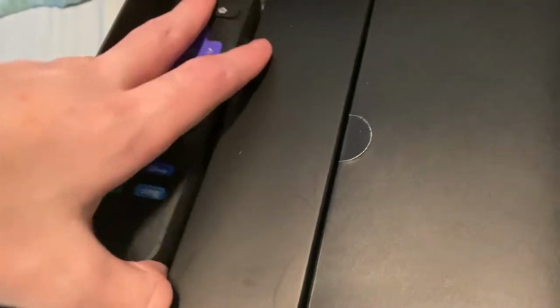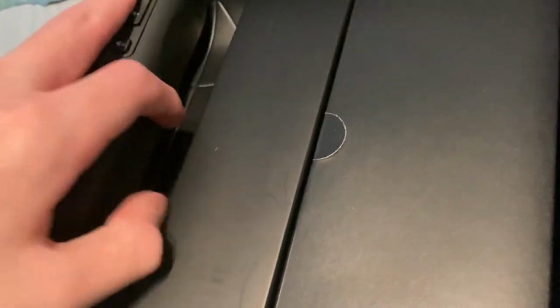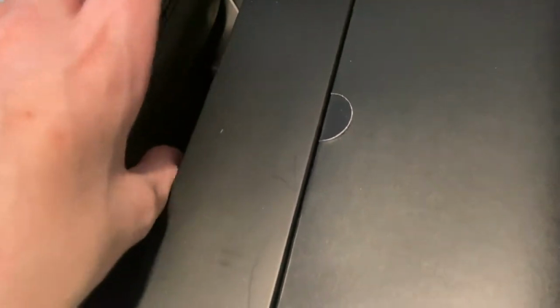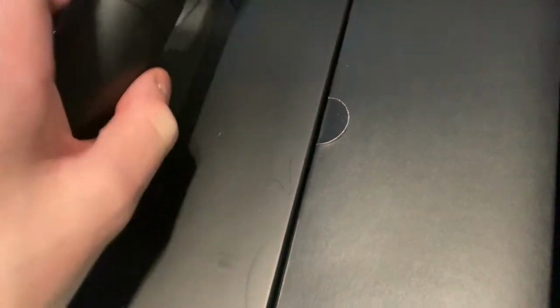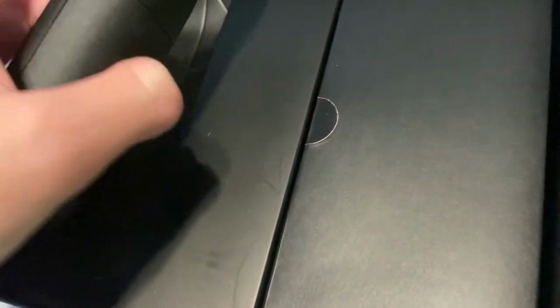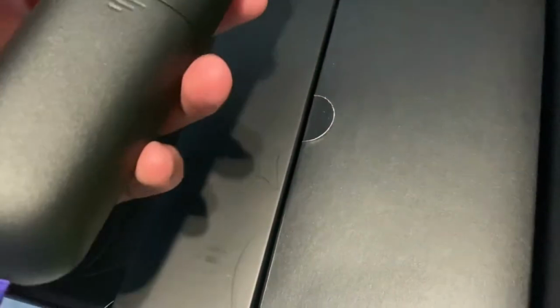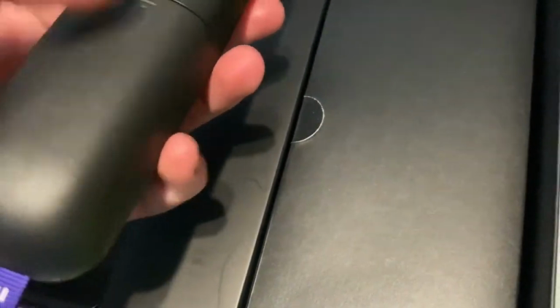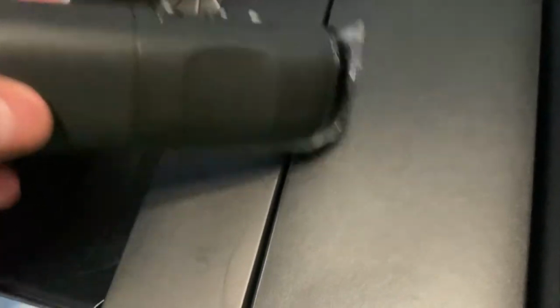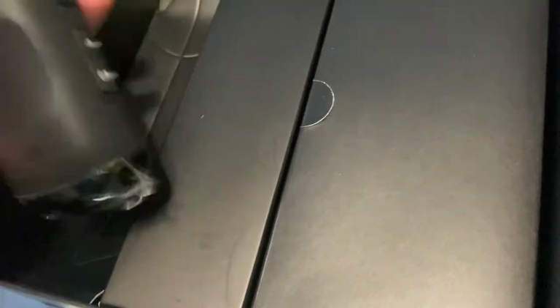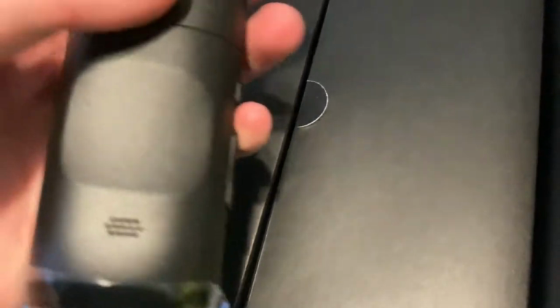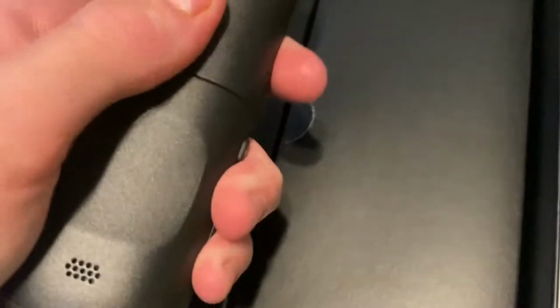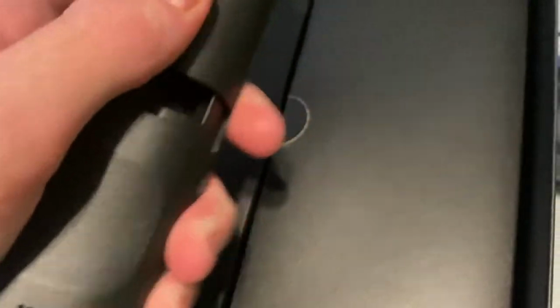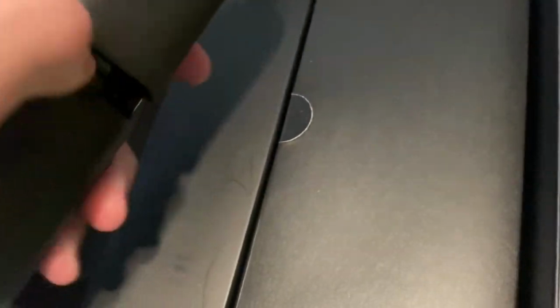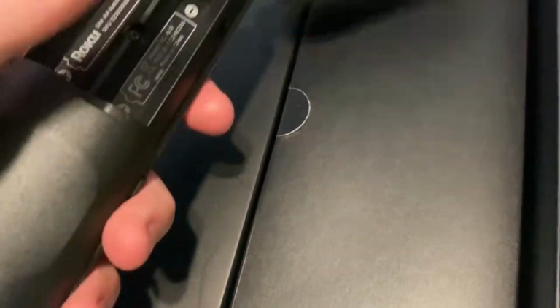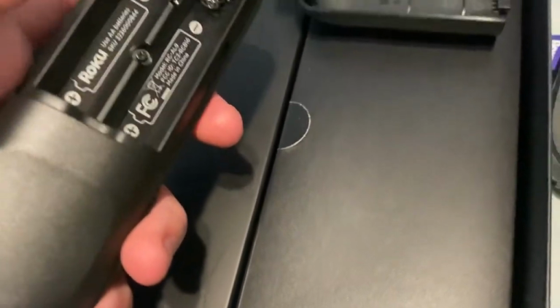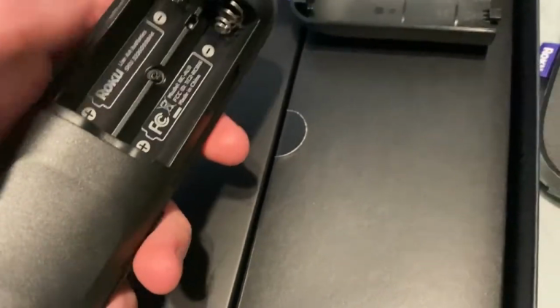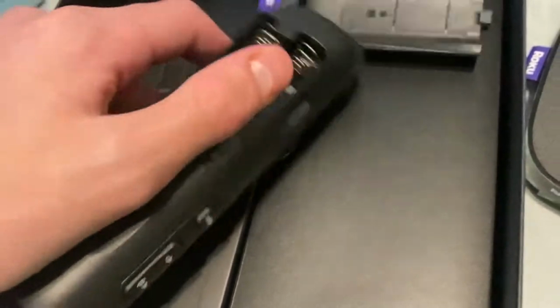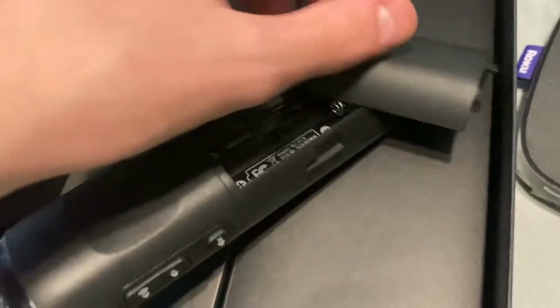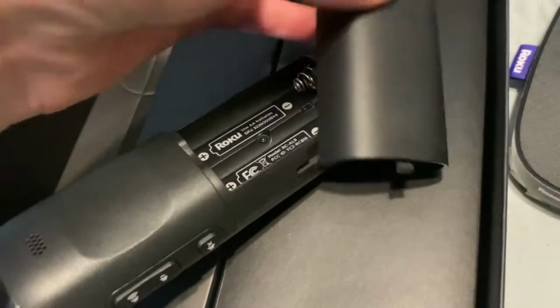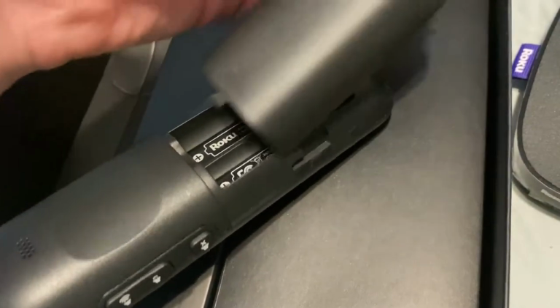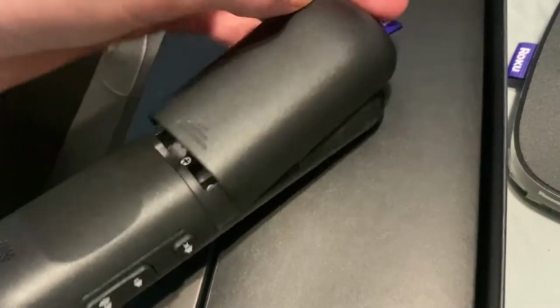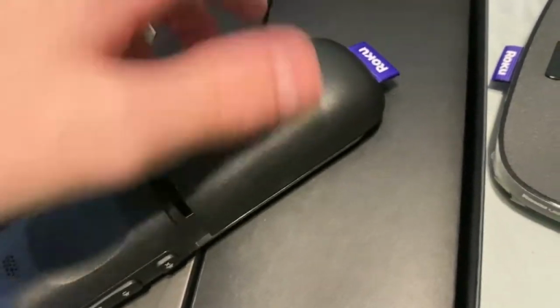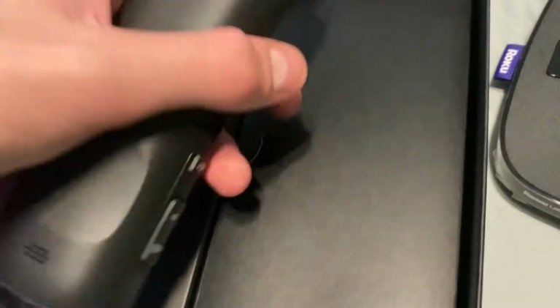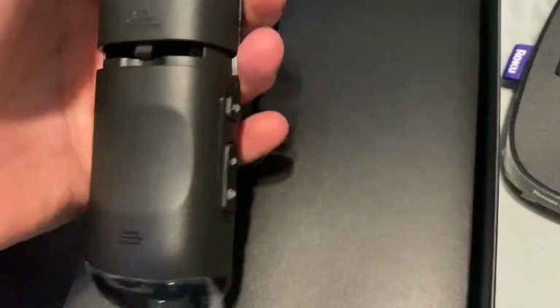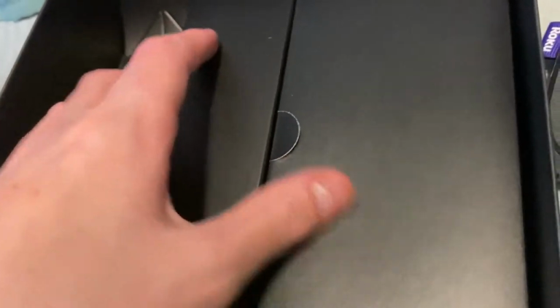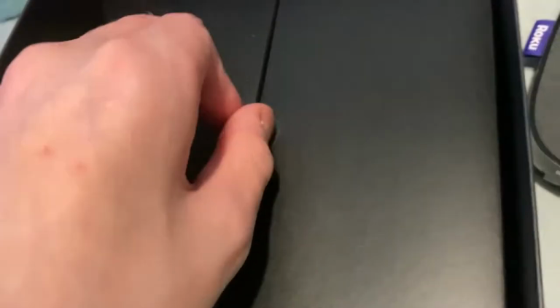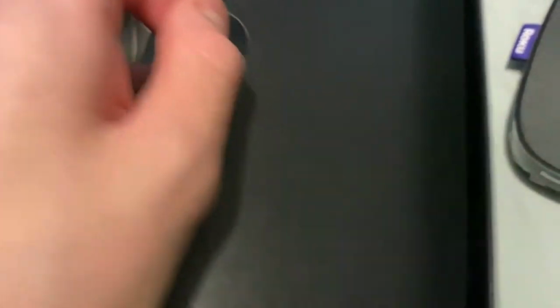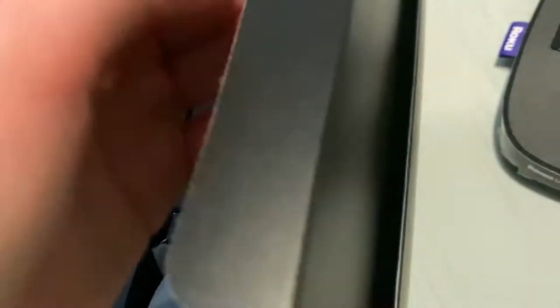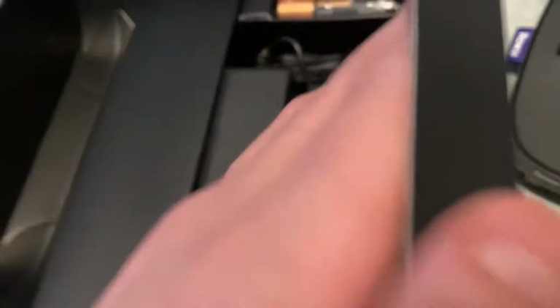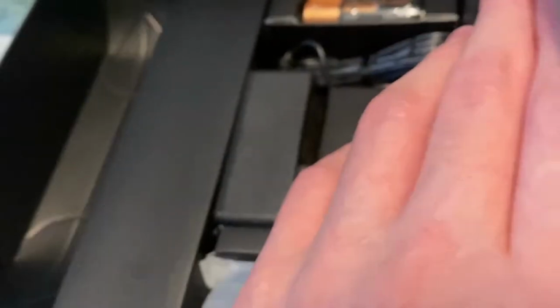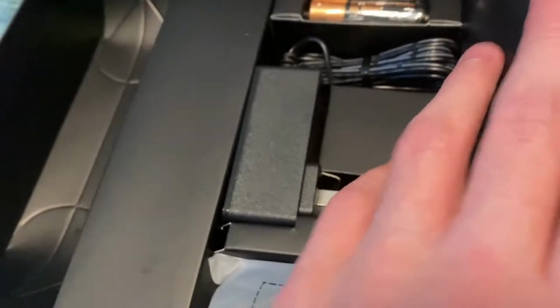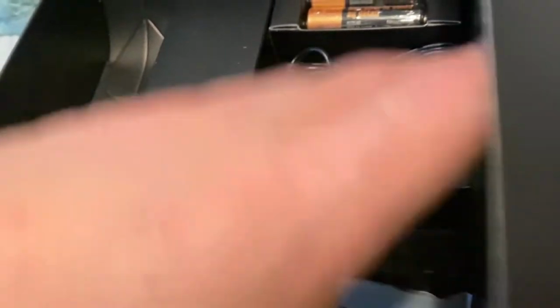Then we have the remote. I don't think this comes with batteries — yeah, it doesn't look like it — but I think they're in the accessories packet in here.